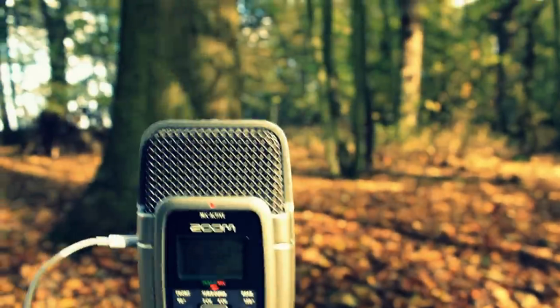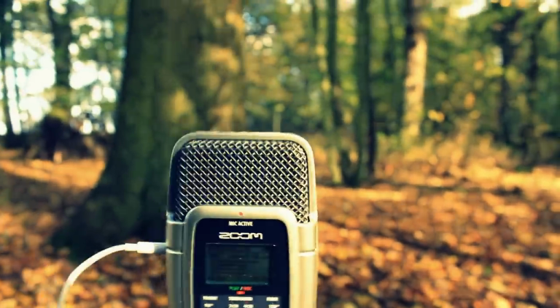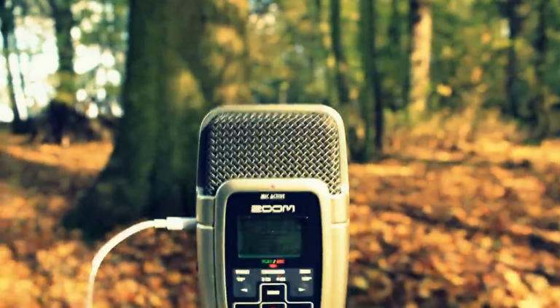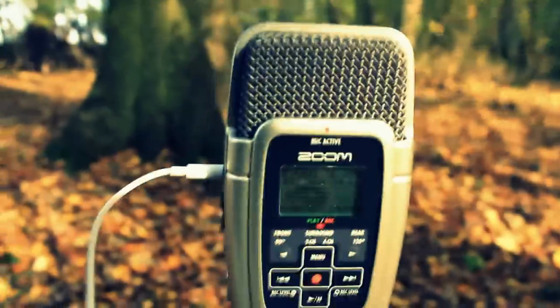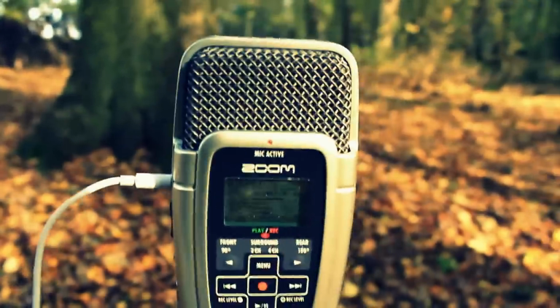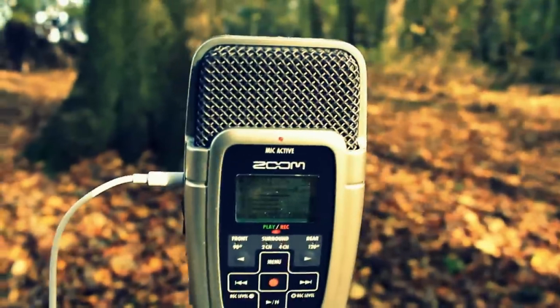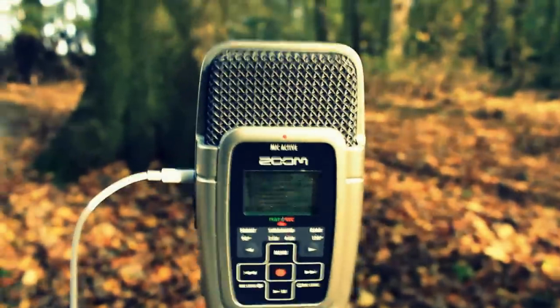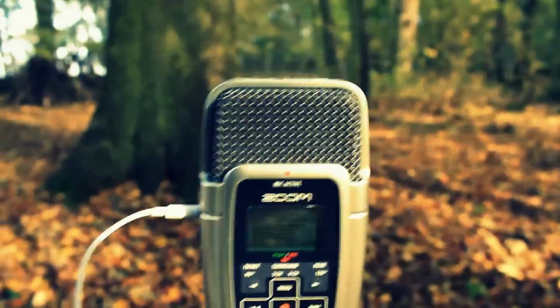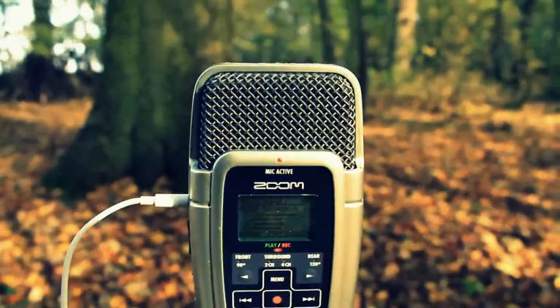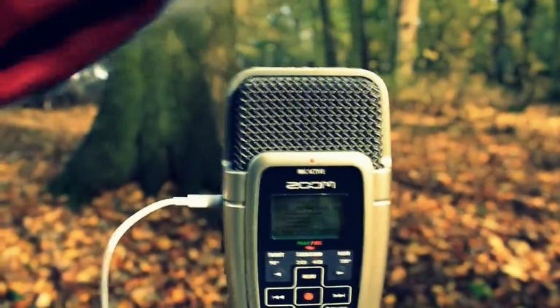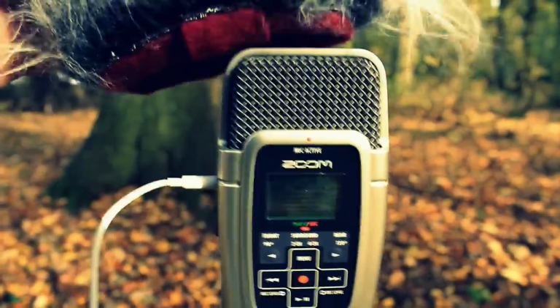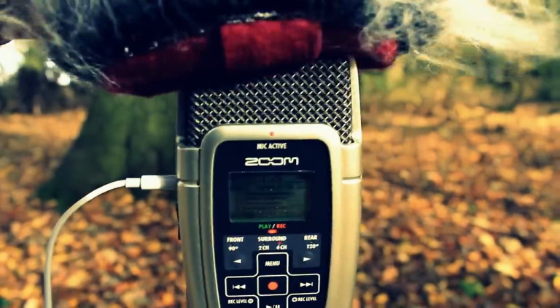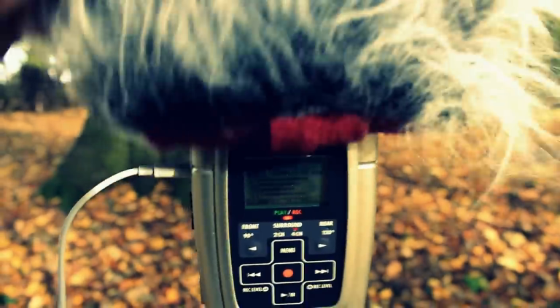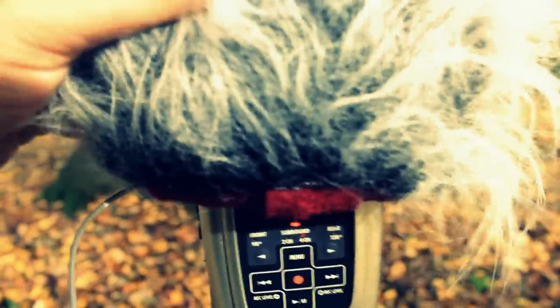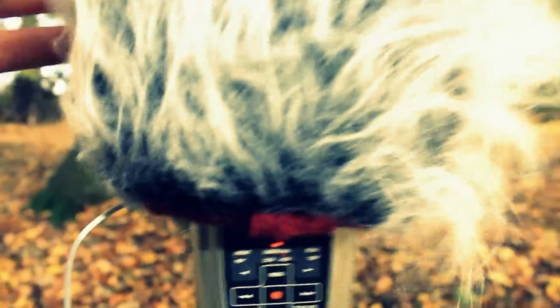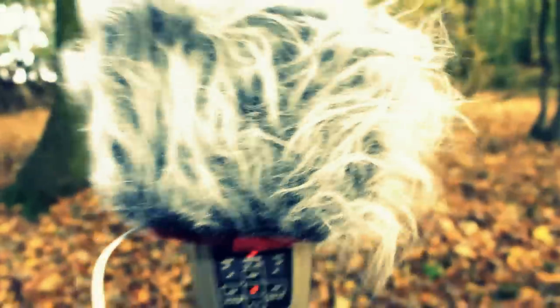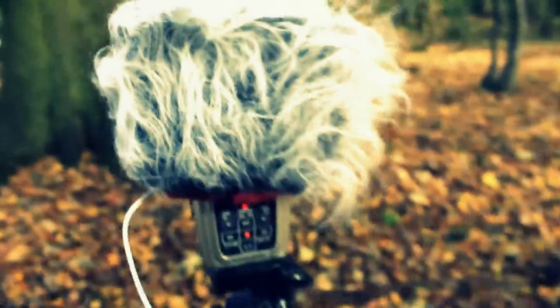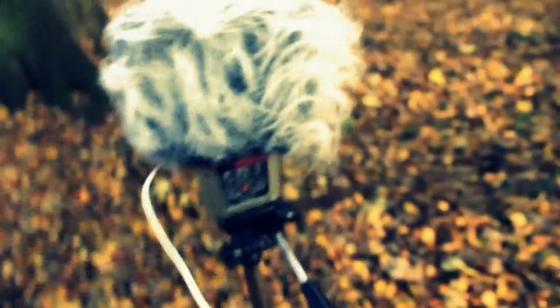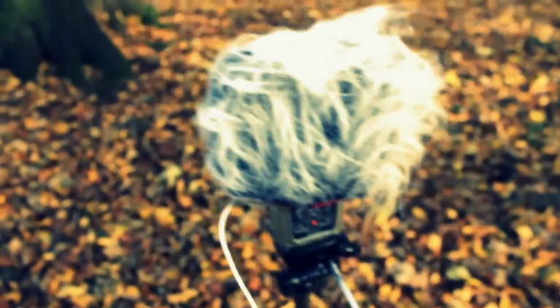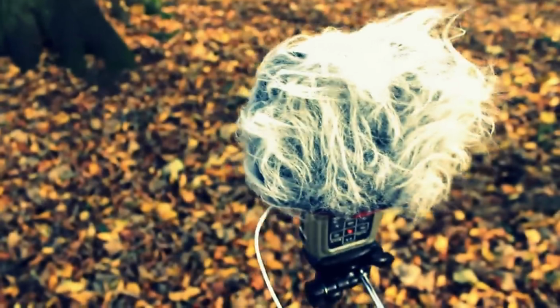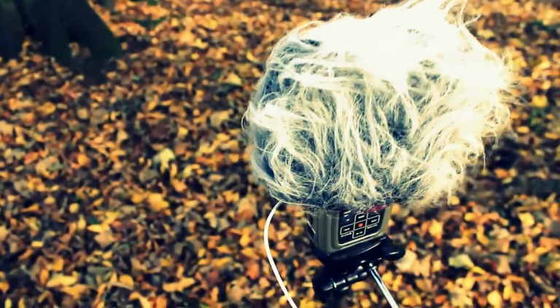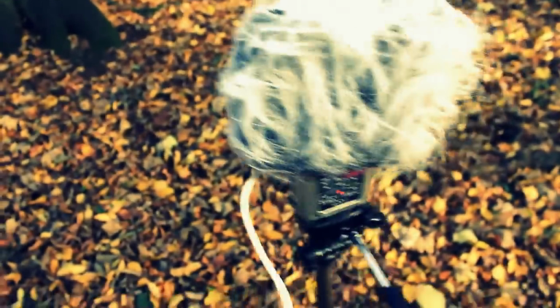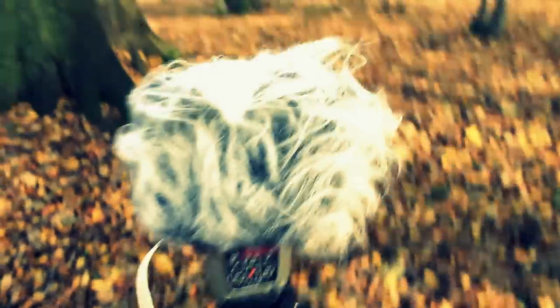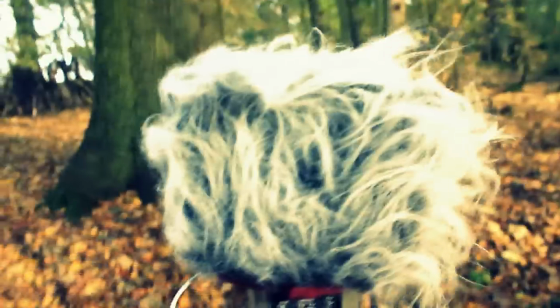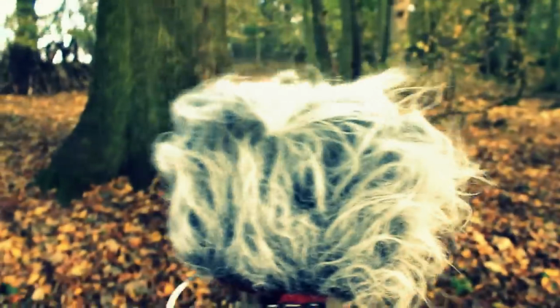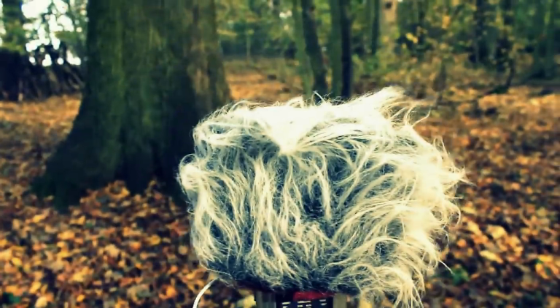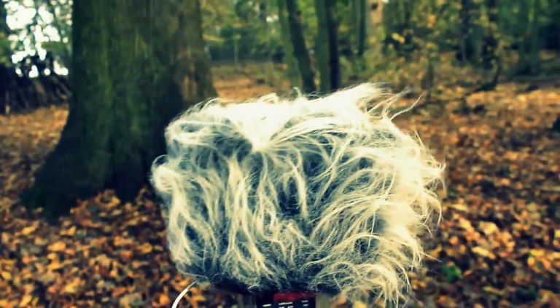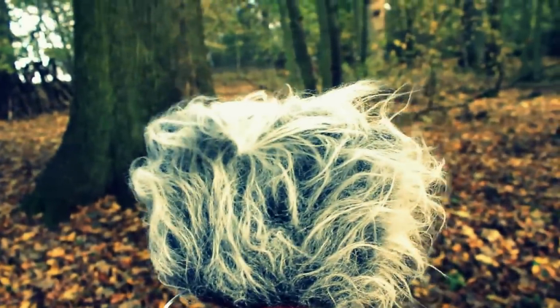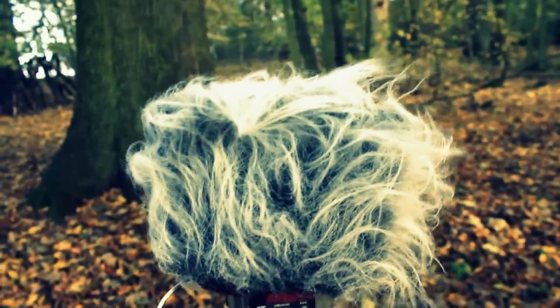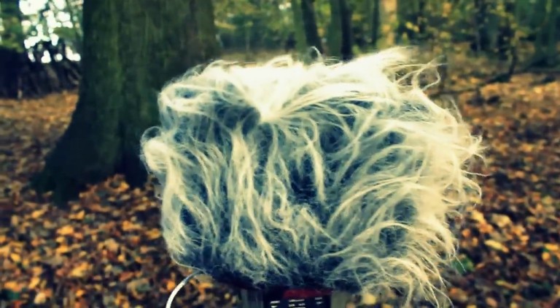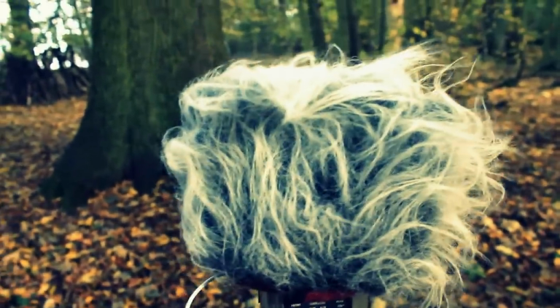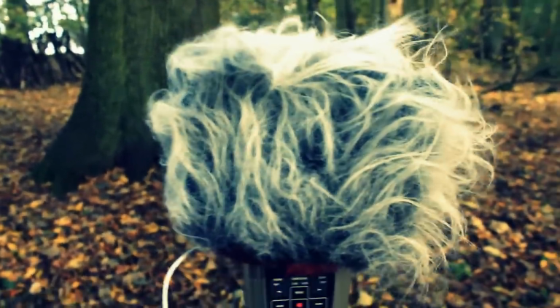You can hear the difference. And with it on again. Now if that doesn't sell the mic windshield, I don't know what will.